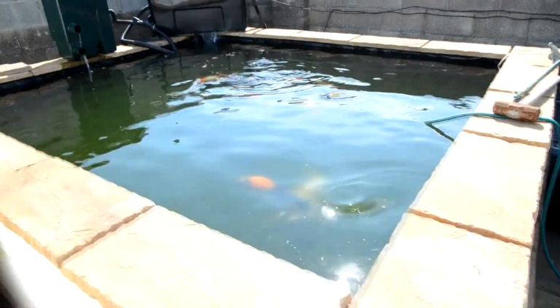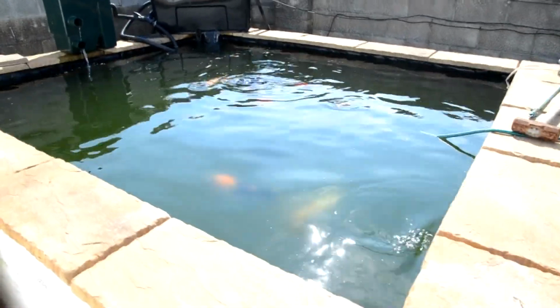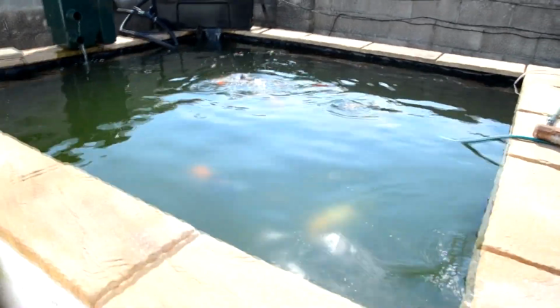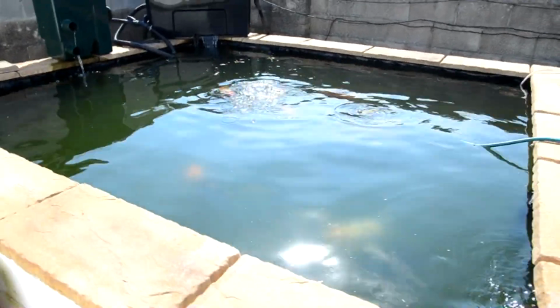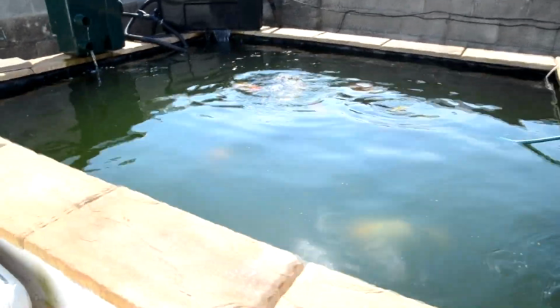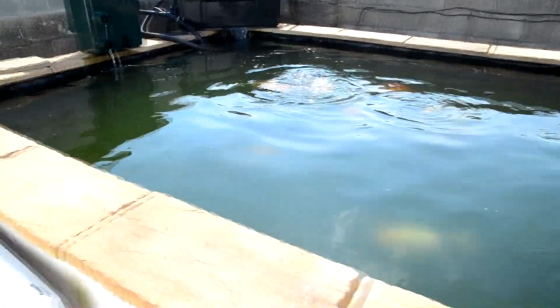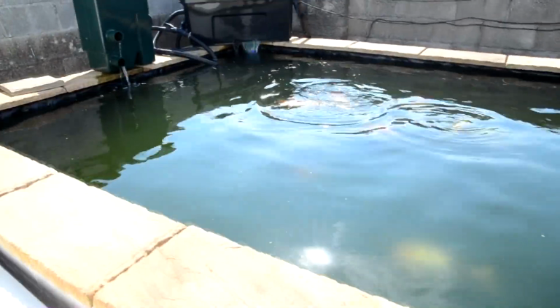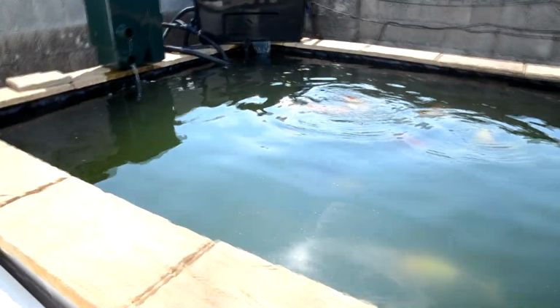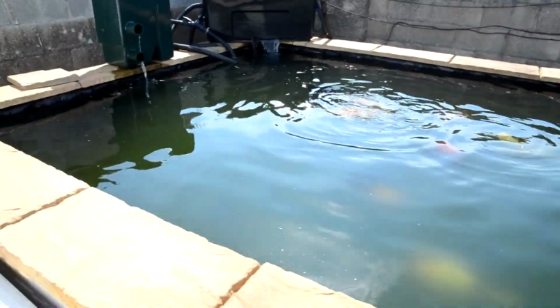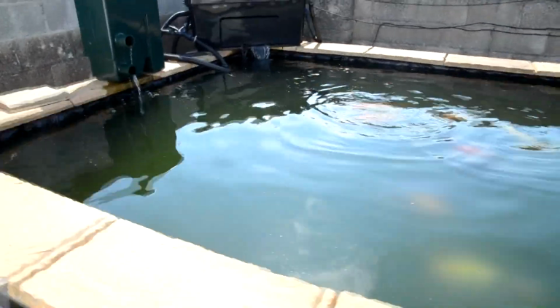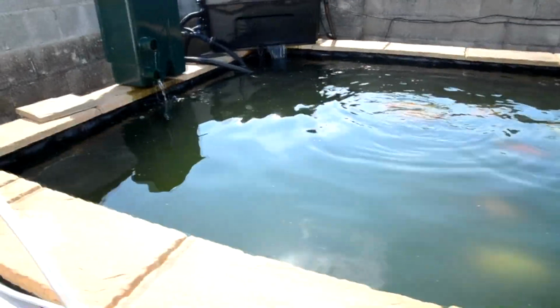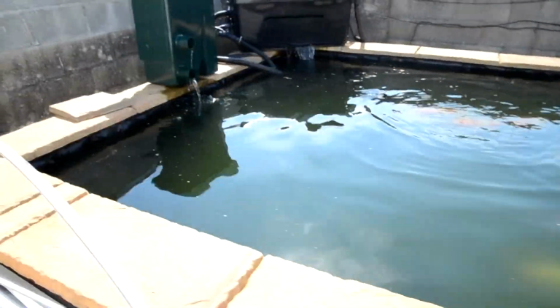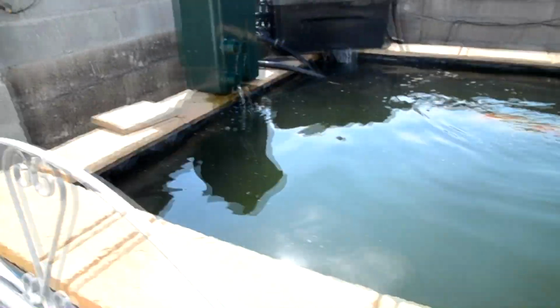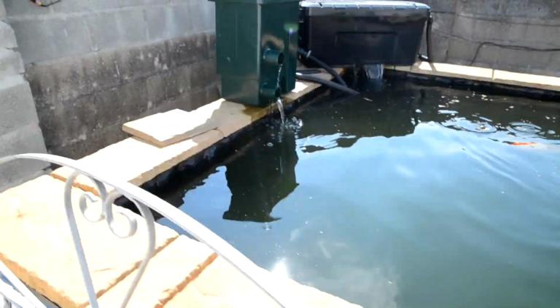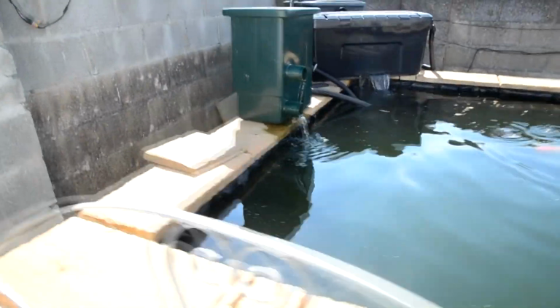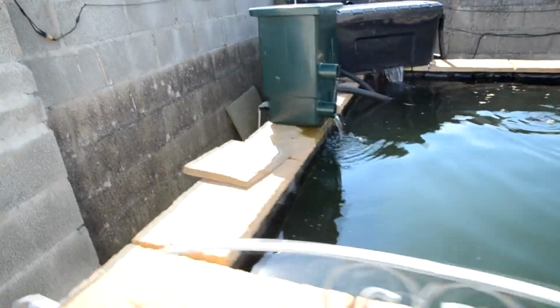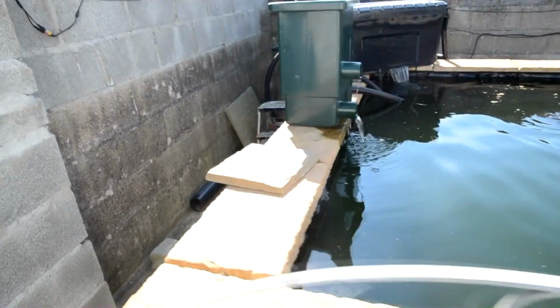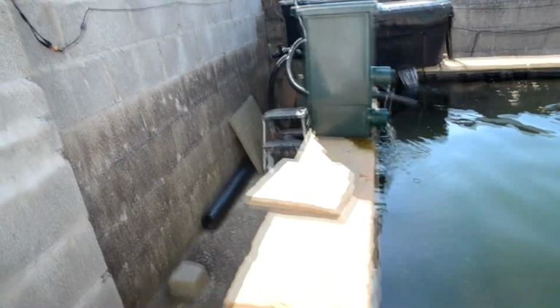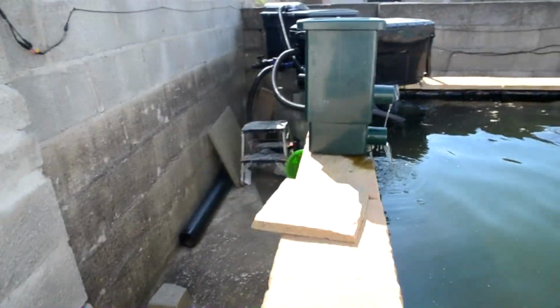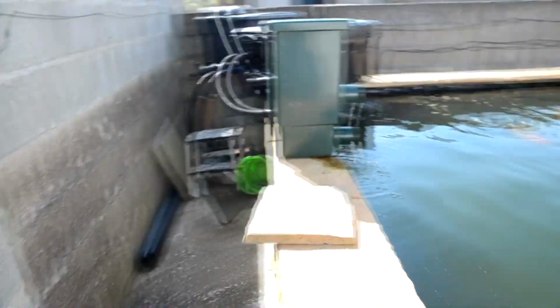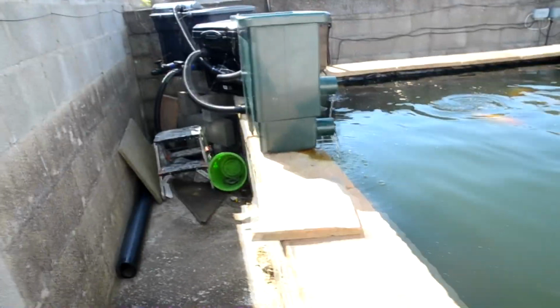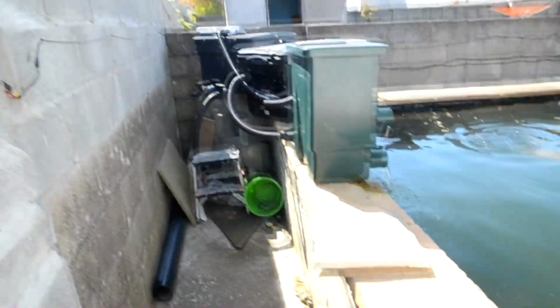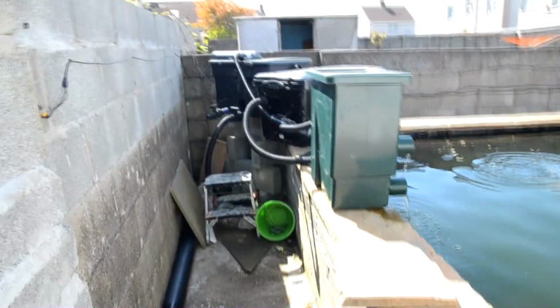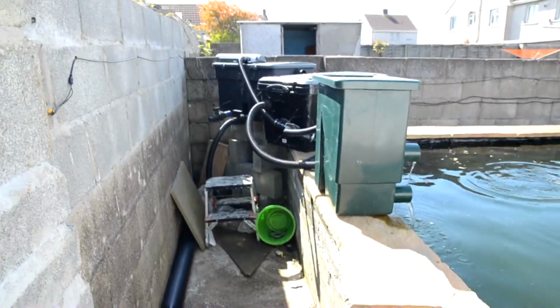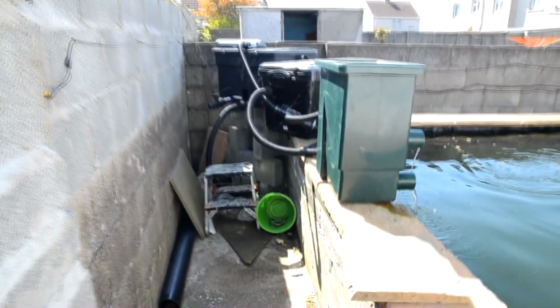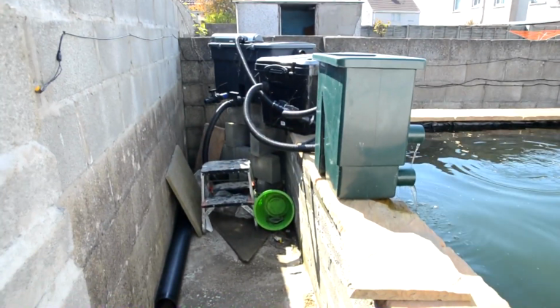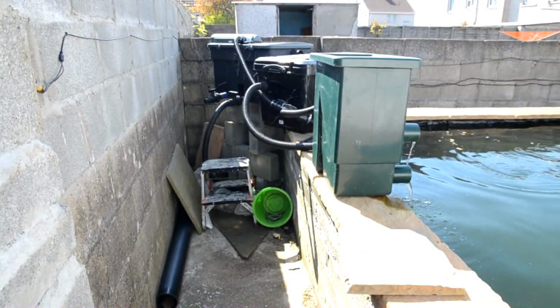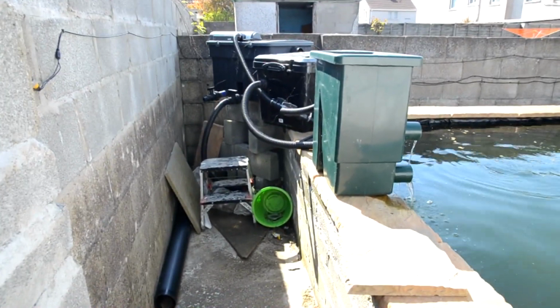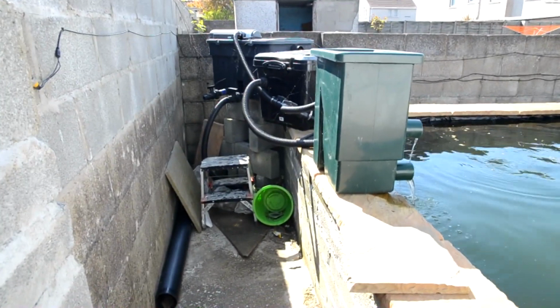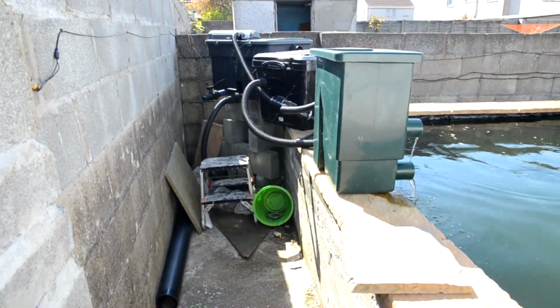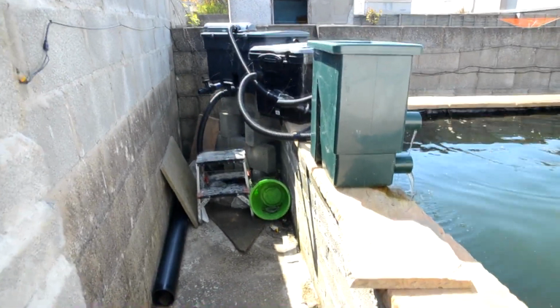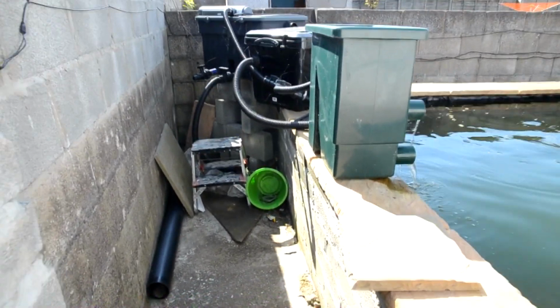Now I built this pond not cheap to build, but it's designed to be low maintenance and cheap to maintain as we go along.